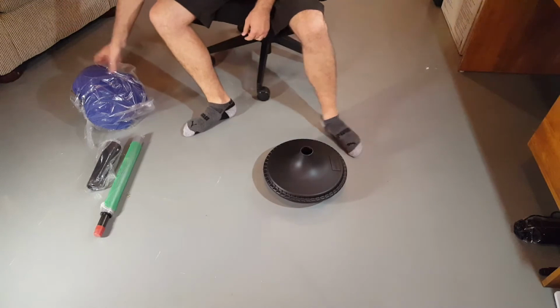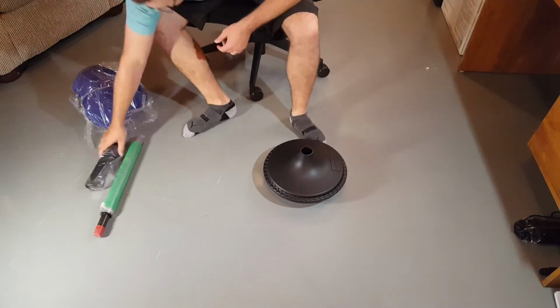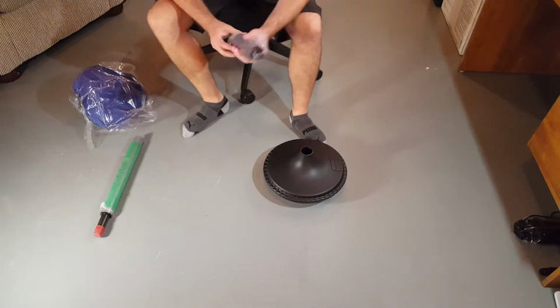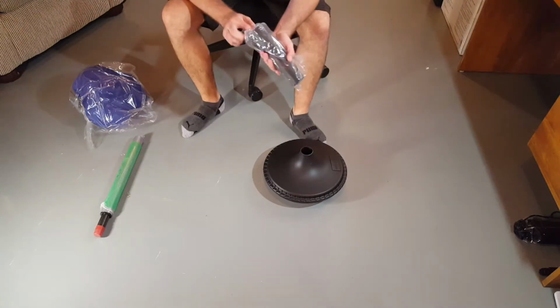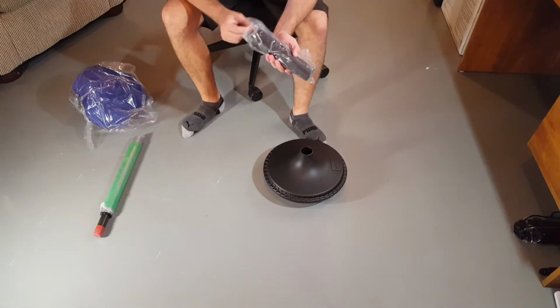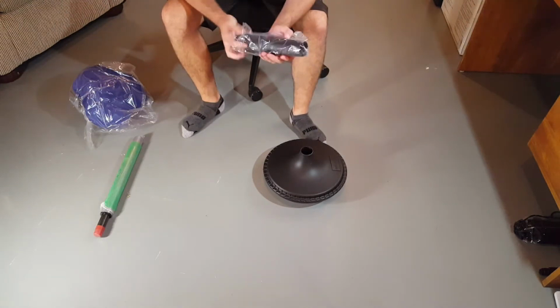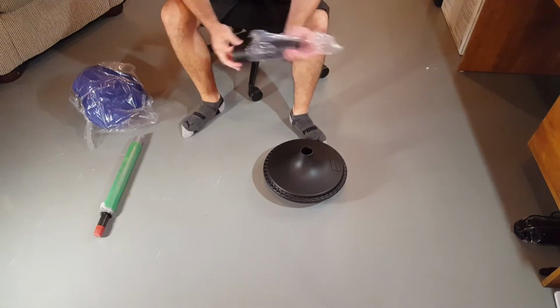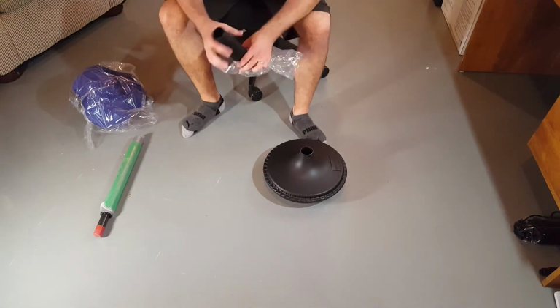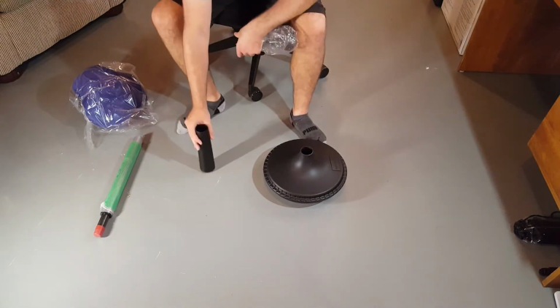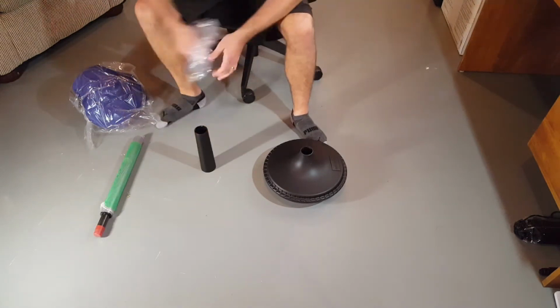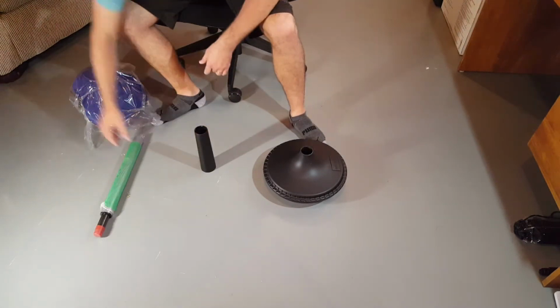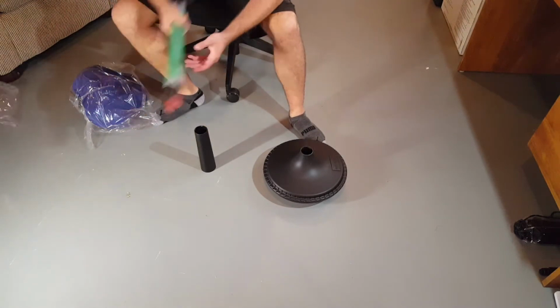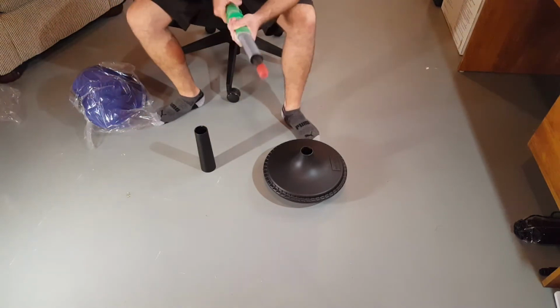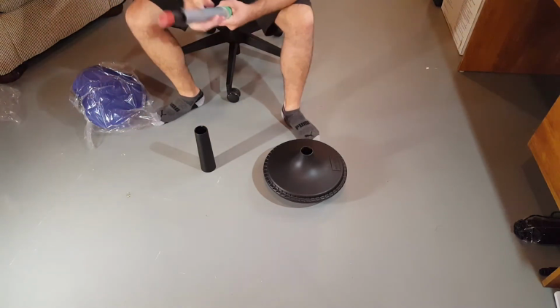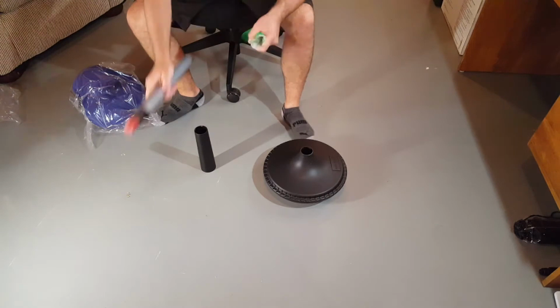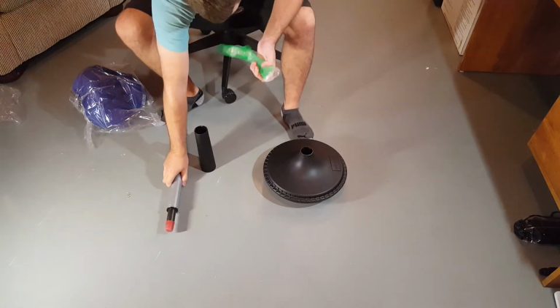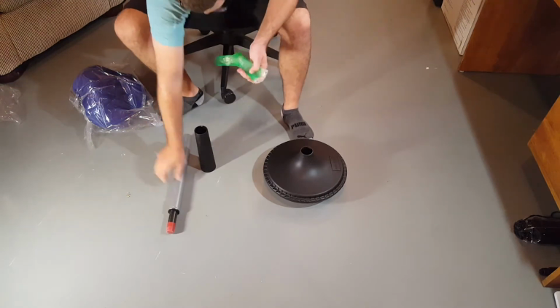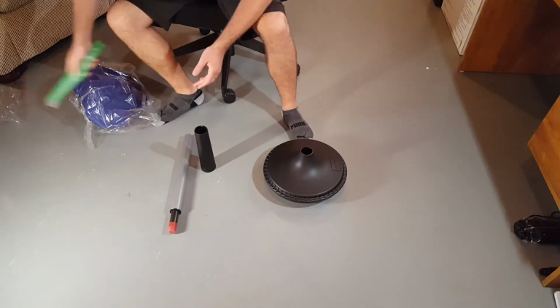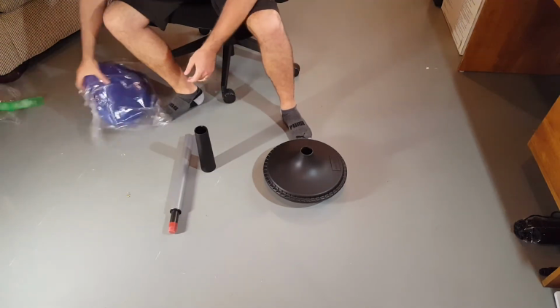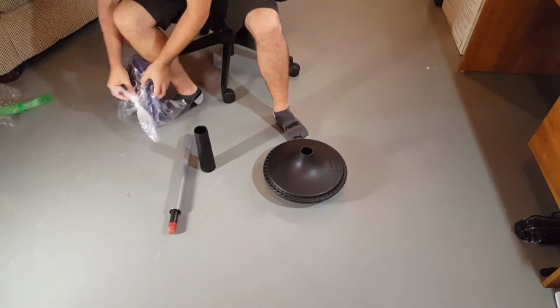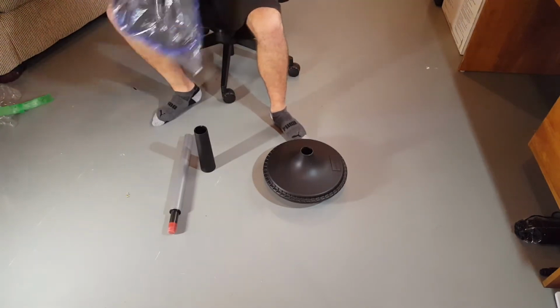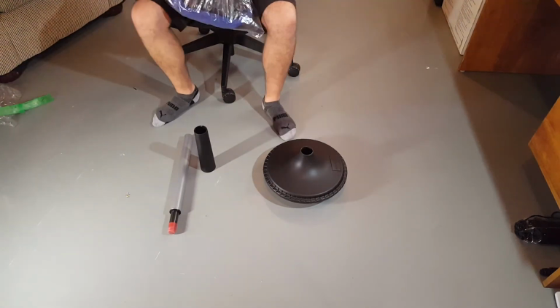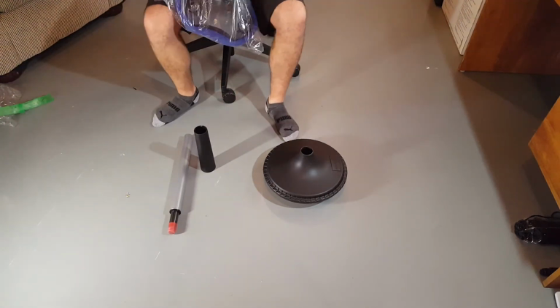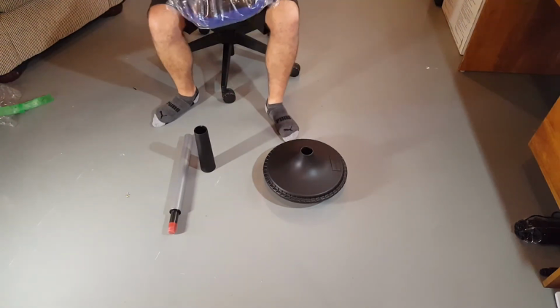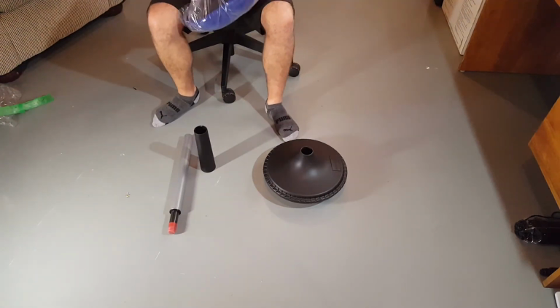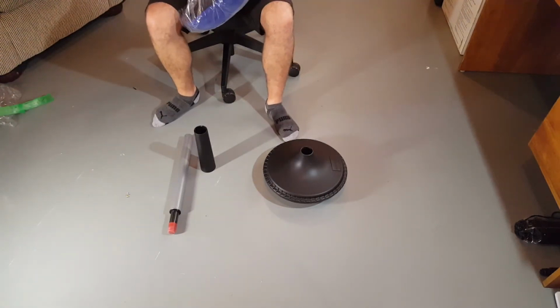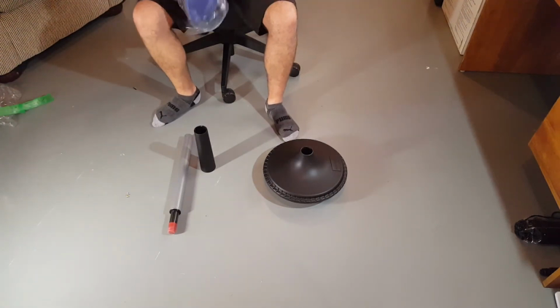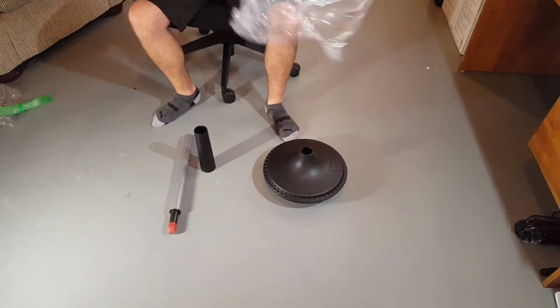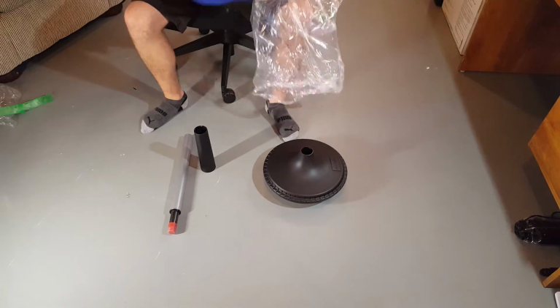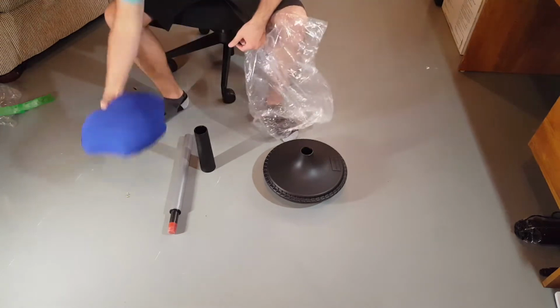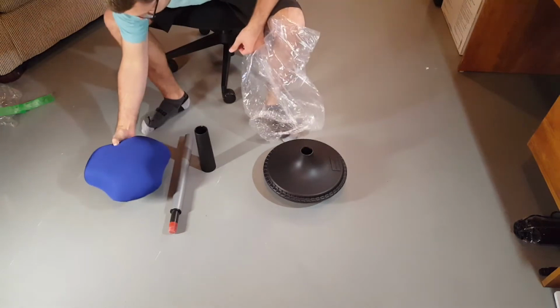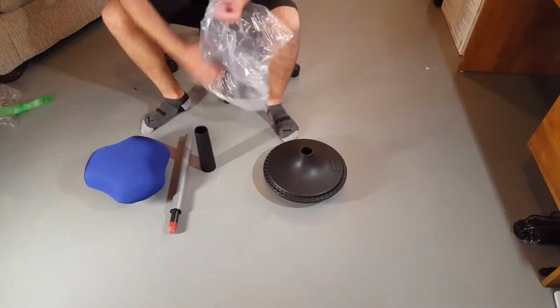The base I just pulled out is nice and weighted and rubberized — it's not going to be going anywhere. The quality of each of these pieces just felt really good. Overall, I was impressed with the quality.